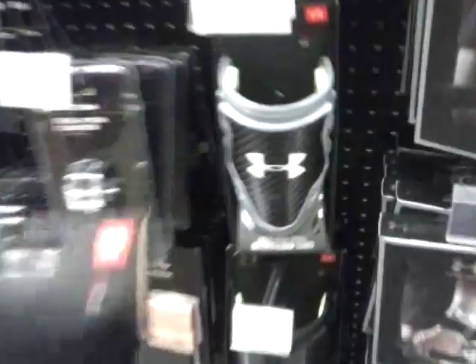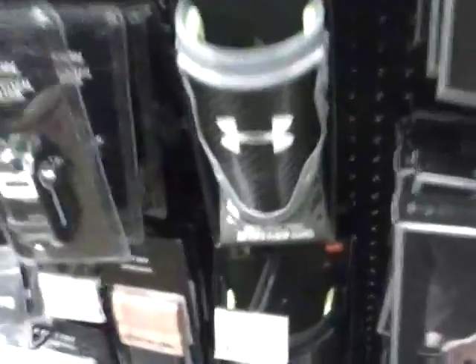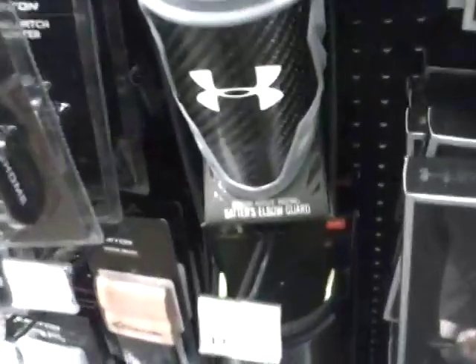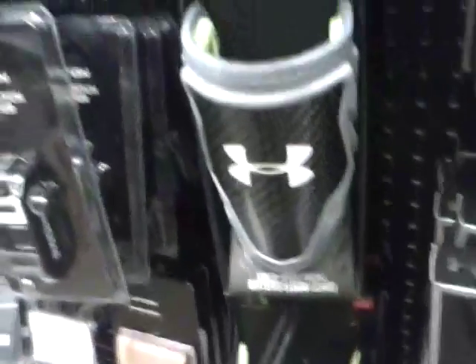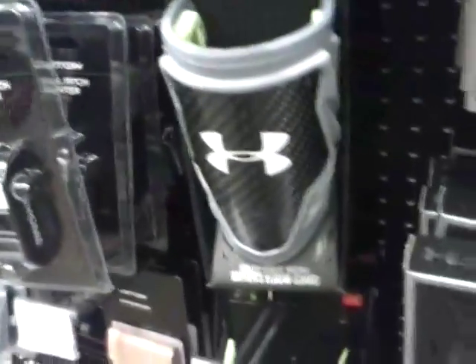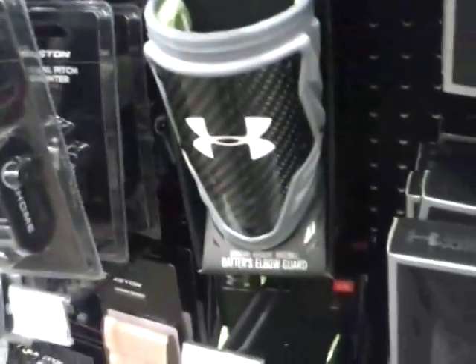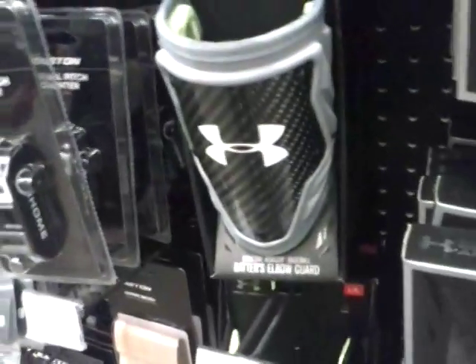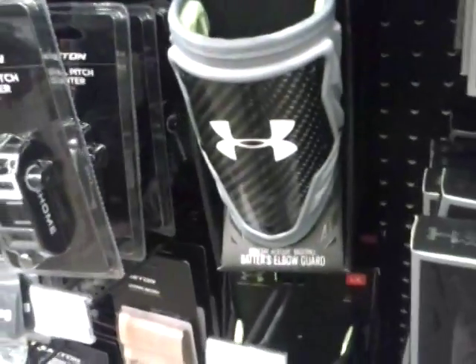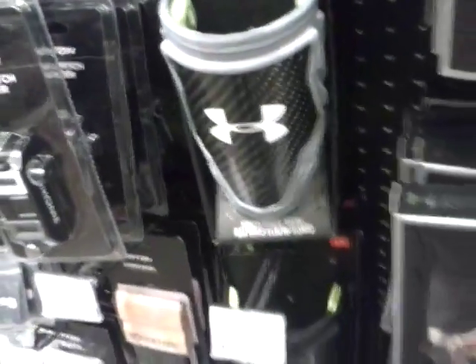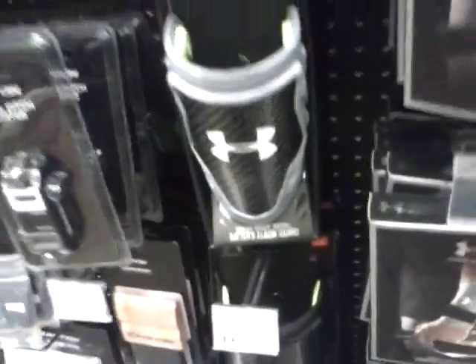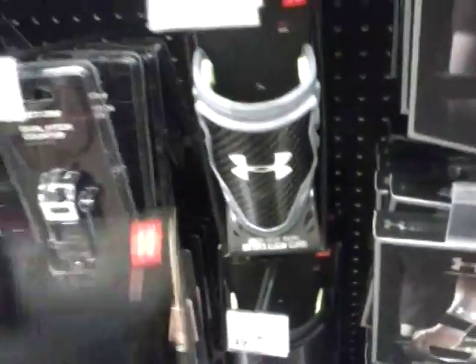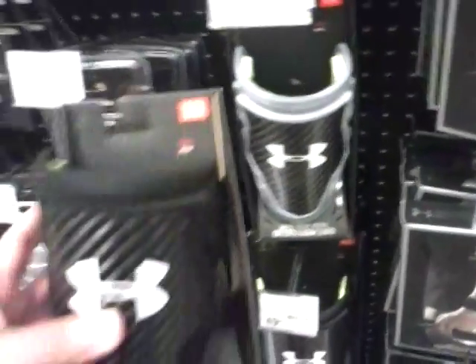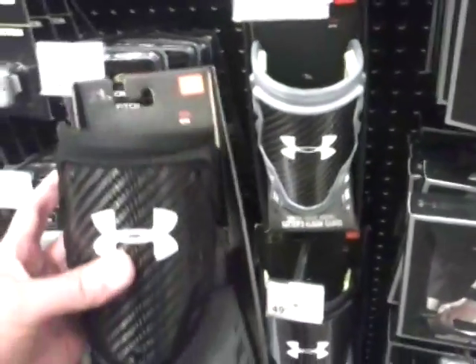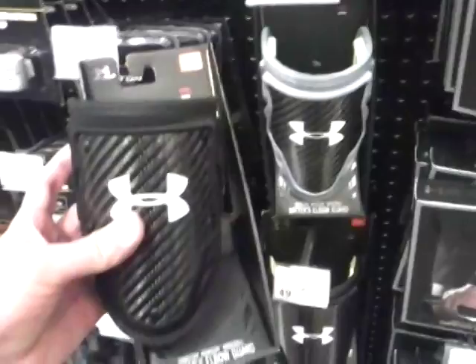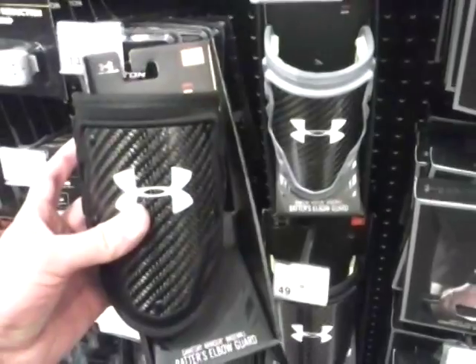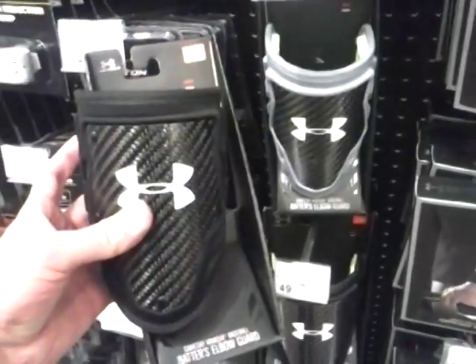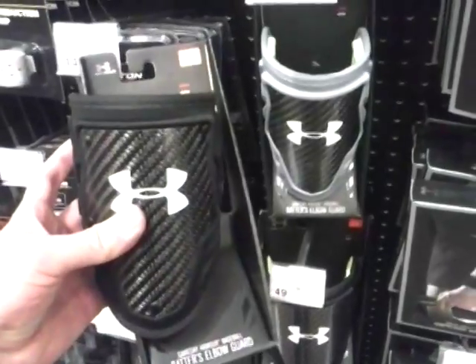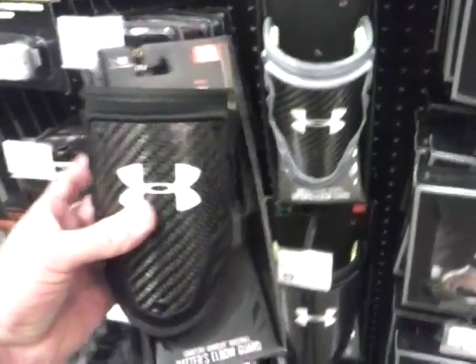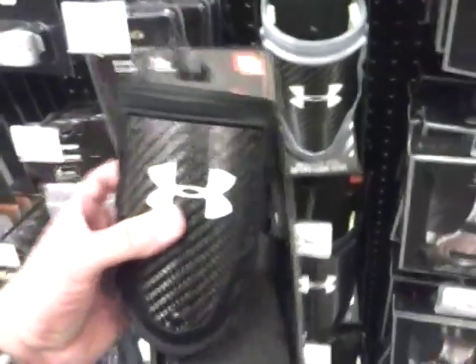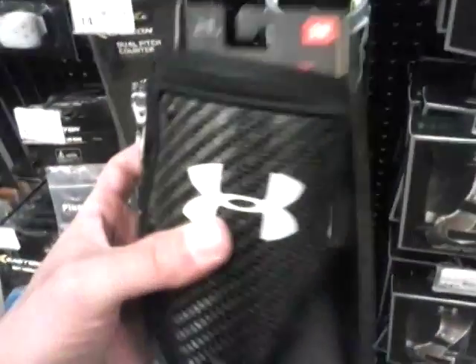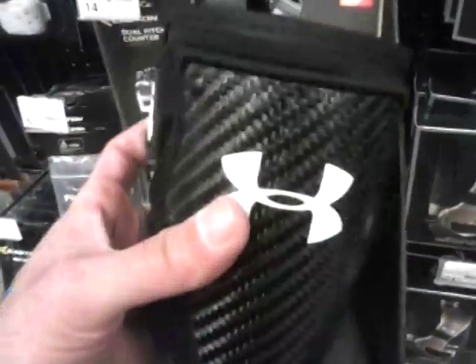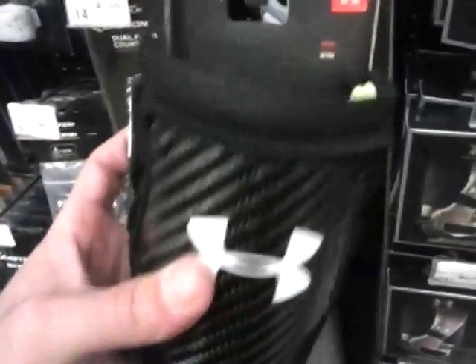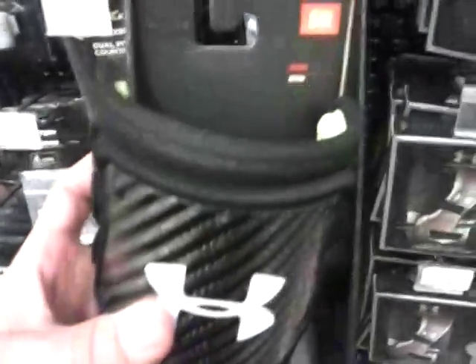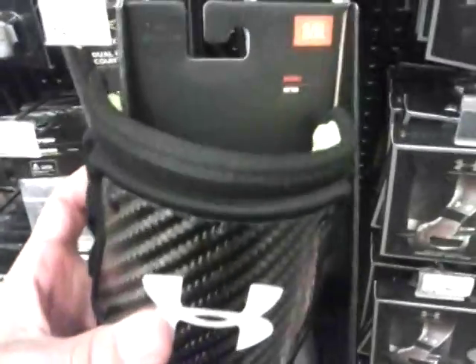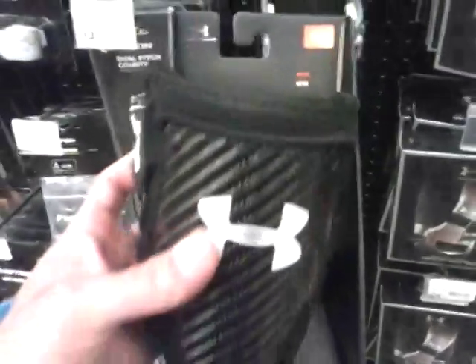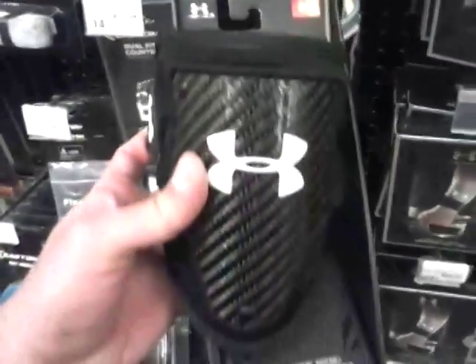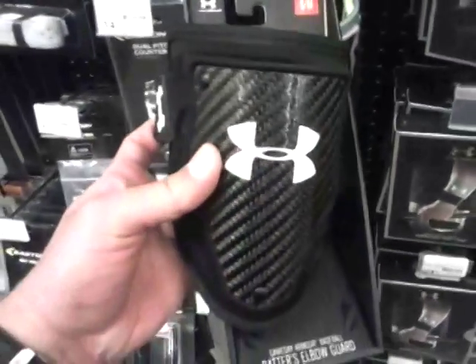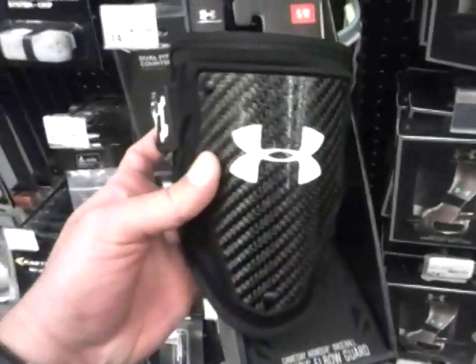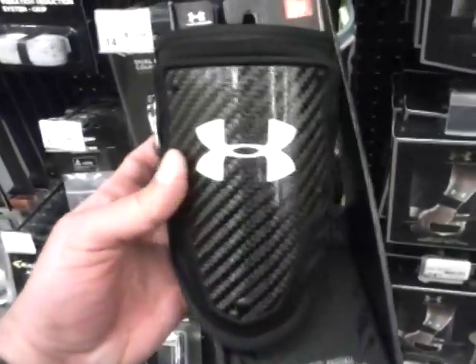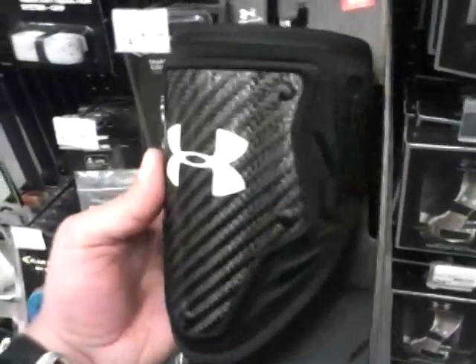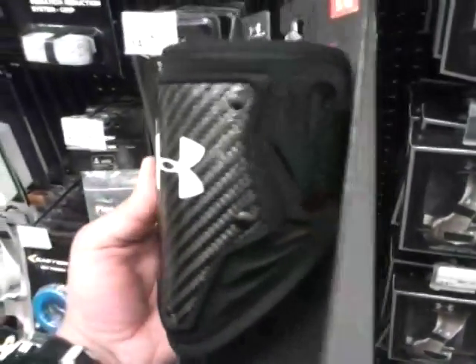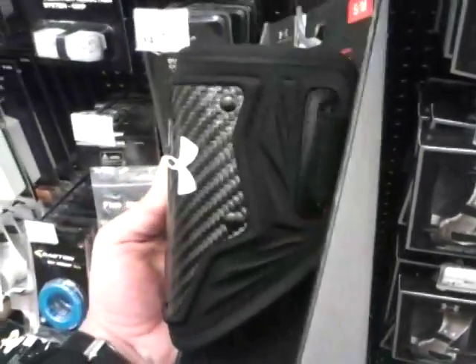Here is also a gray one. So thanks again for watching — like, subscribe, and comment. We'll see you again, and watch my other videos. Thank you.